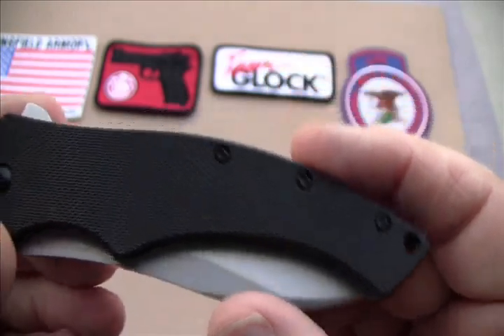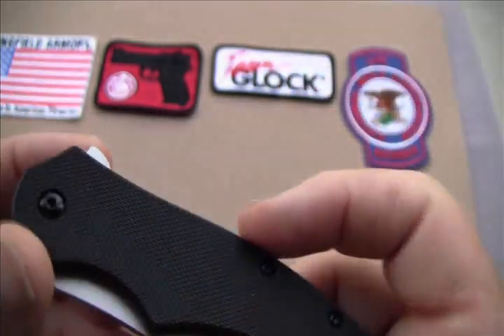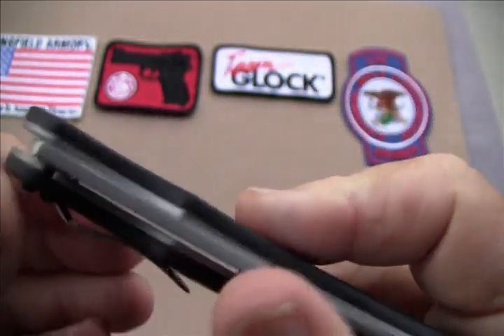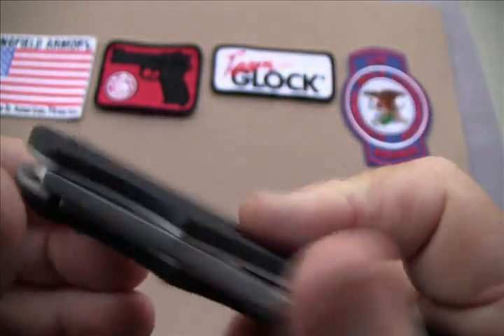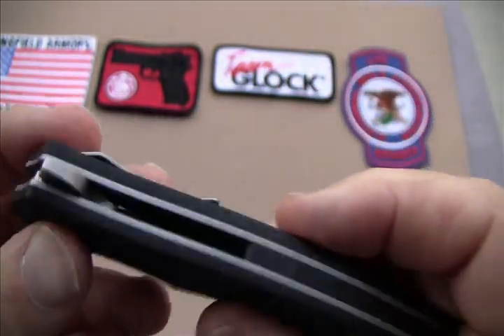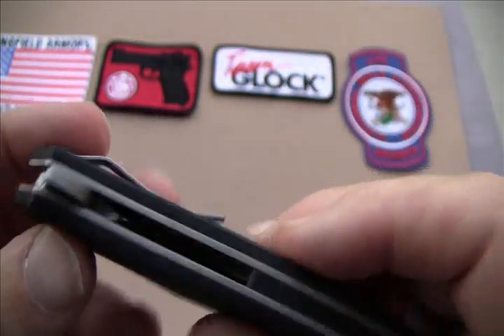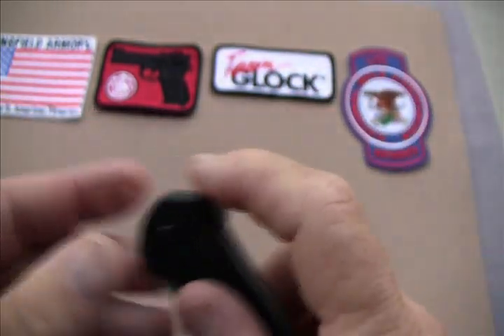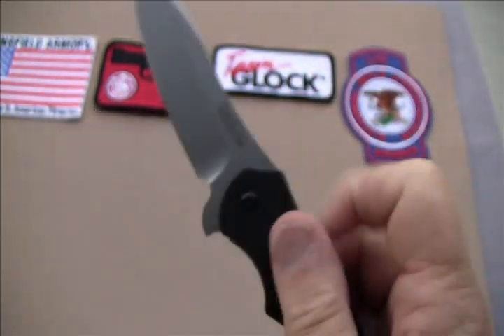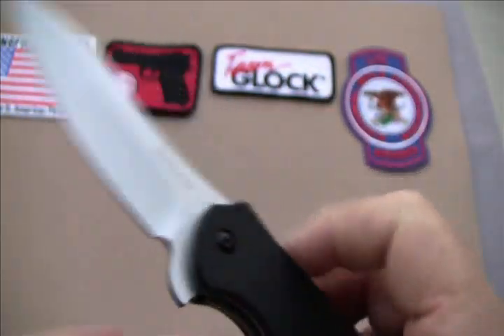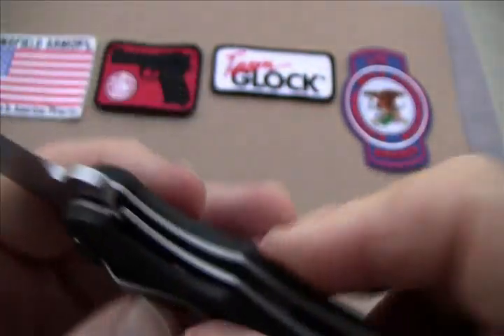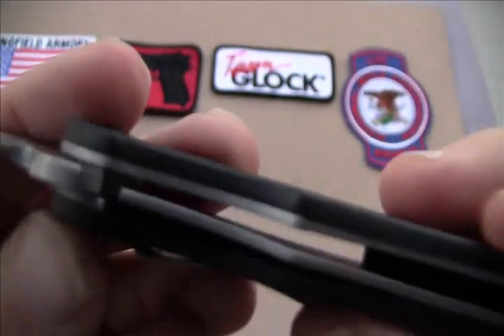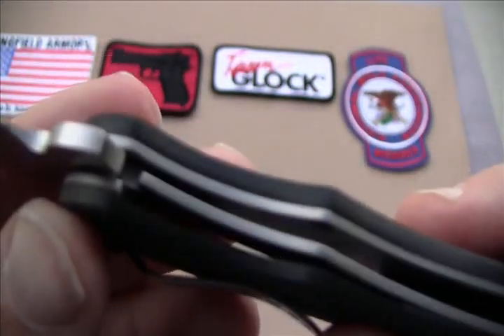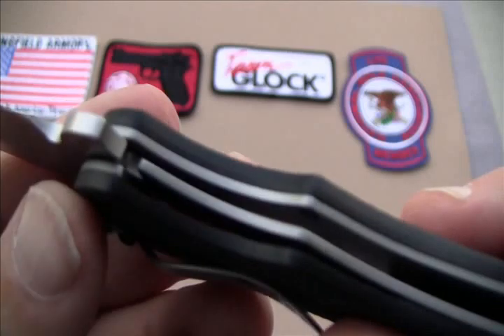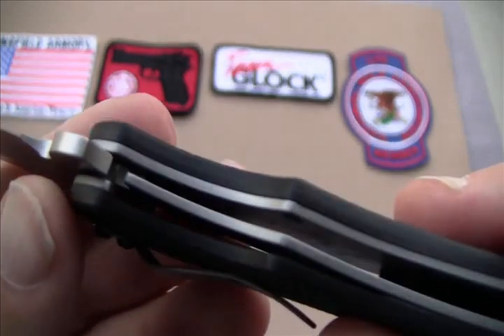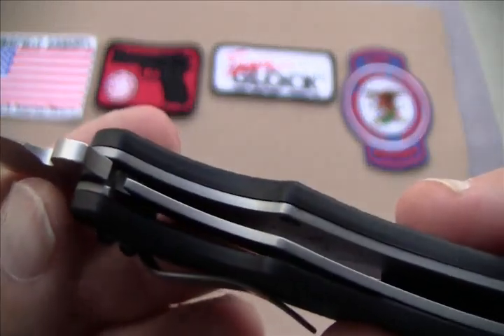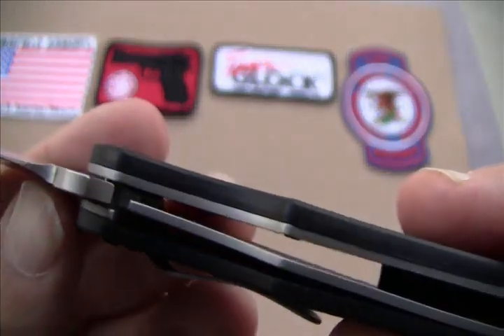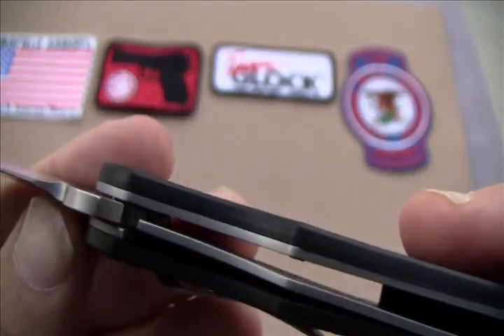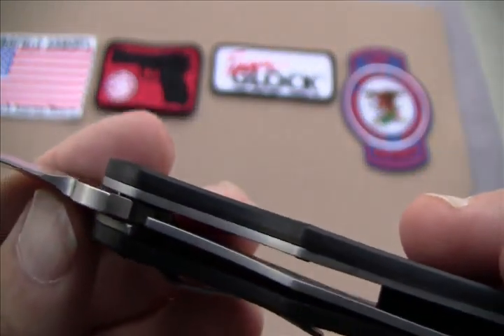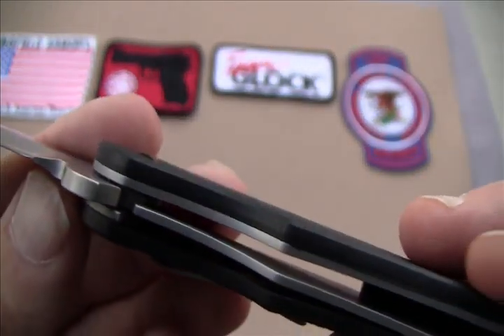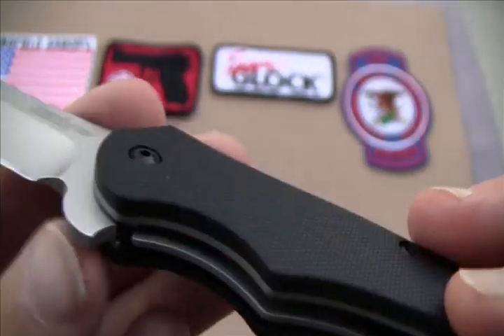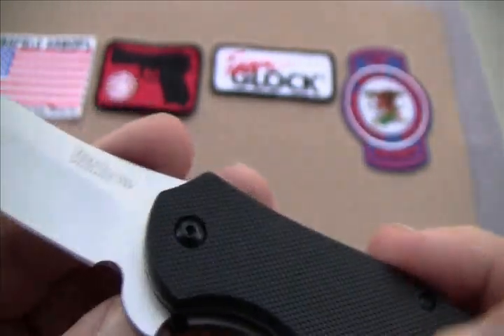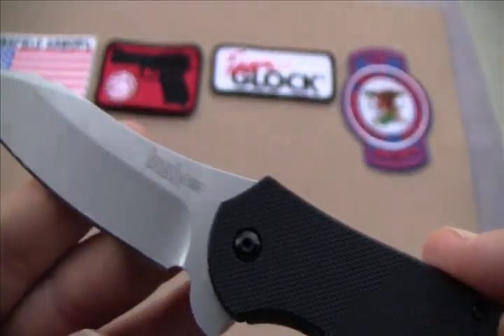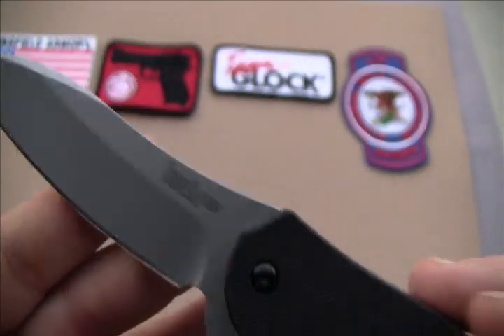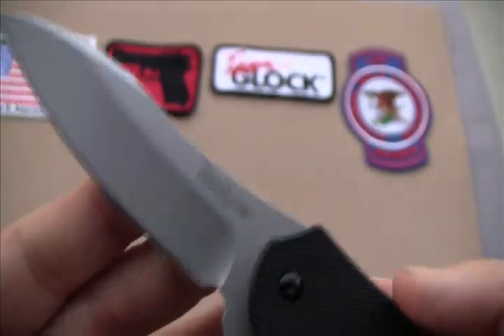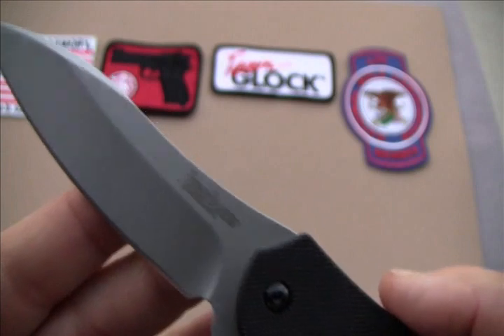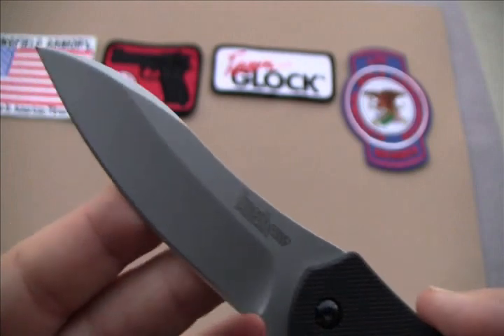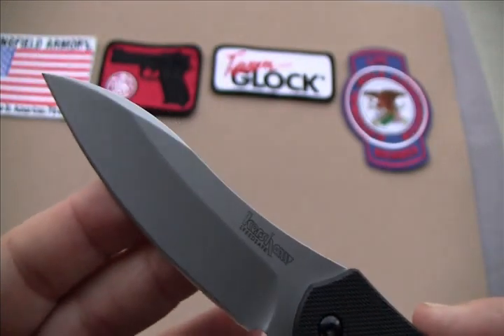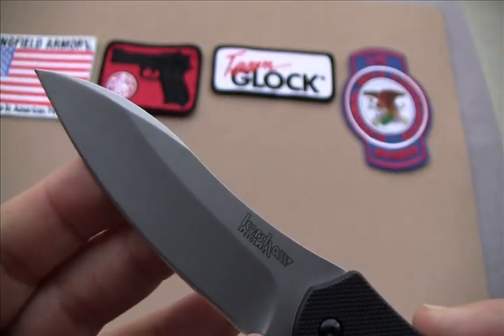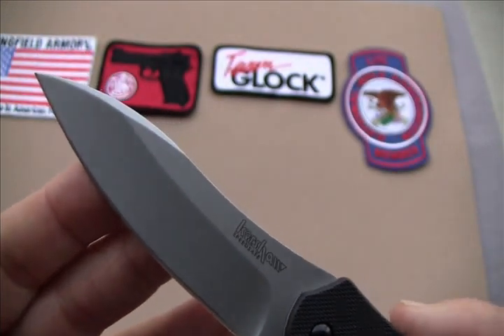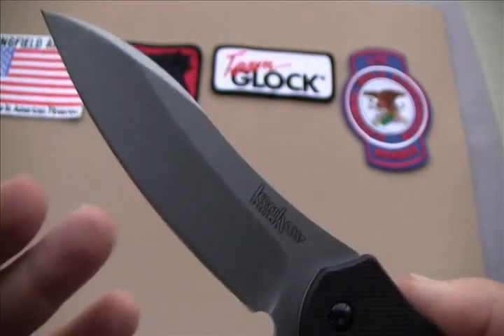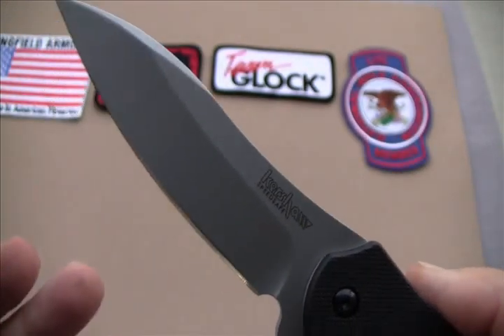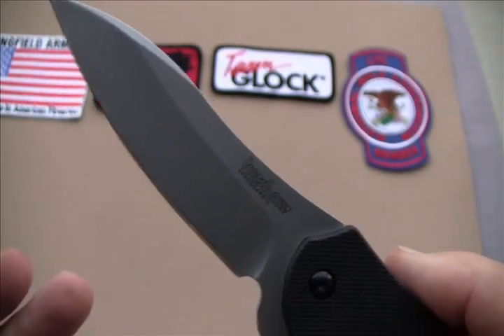Of course it's got a liner lock locking system. It opens with a lot of authority. When you hit that flipper, that blade comes open in a rush.